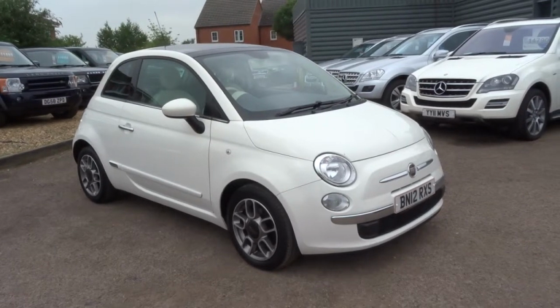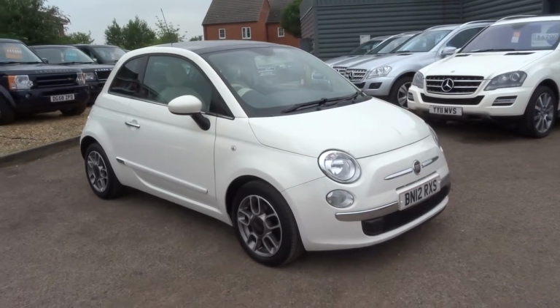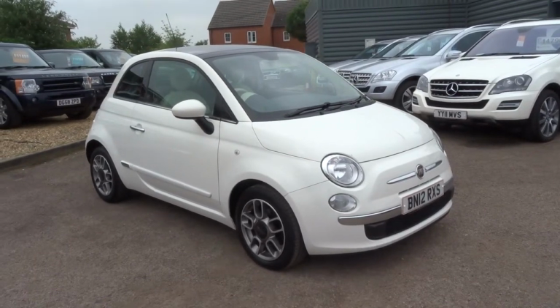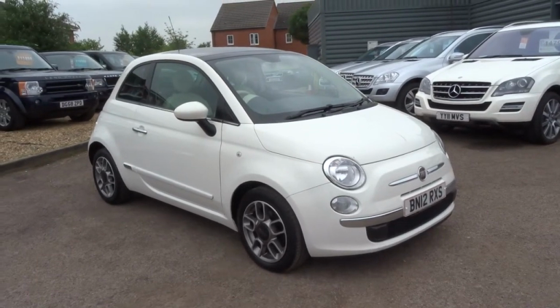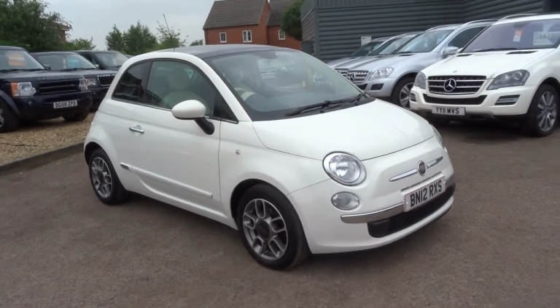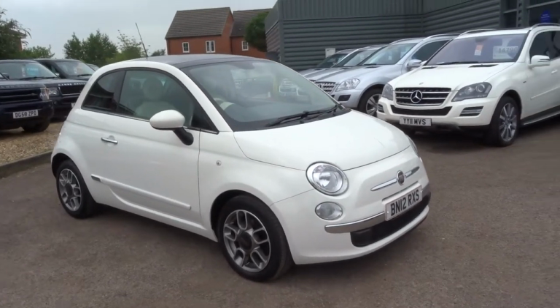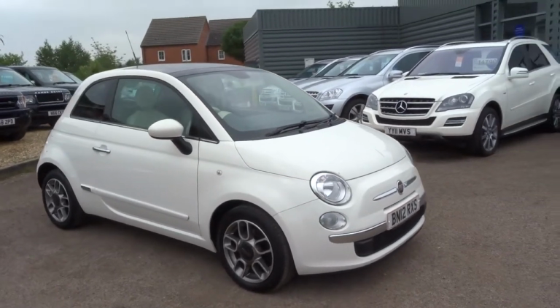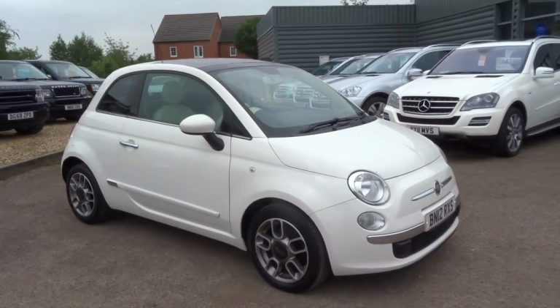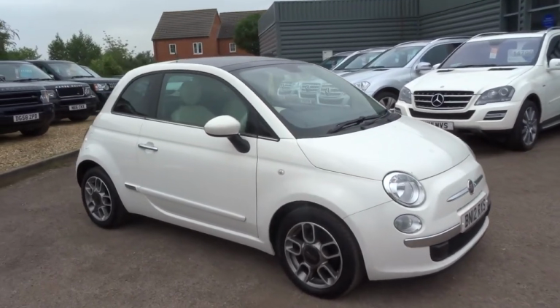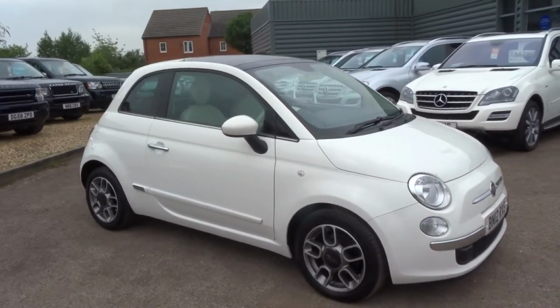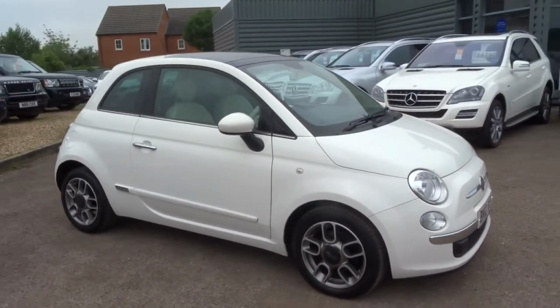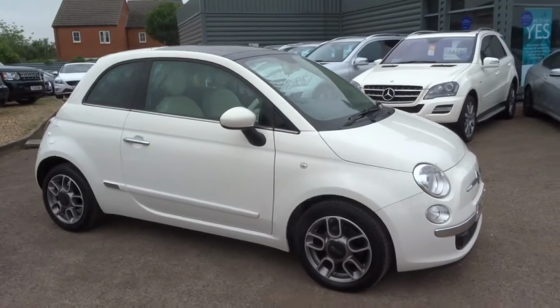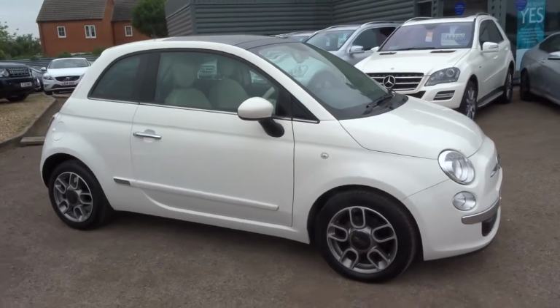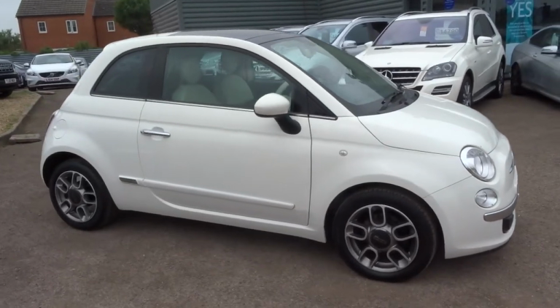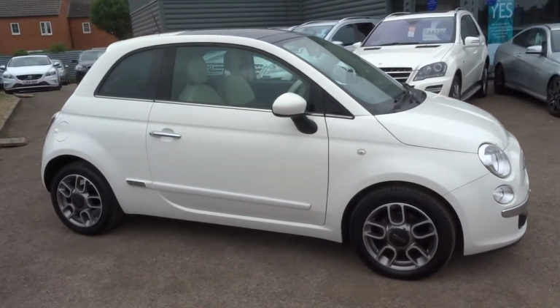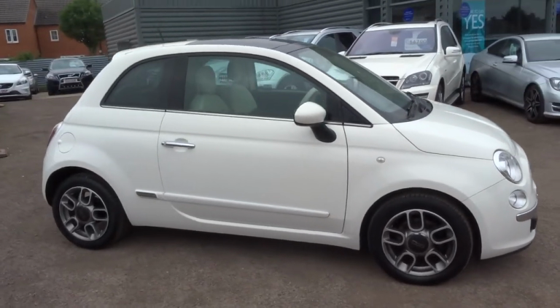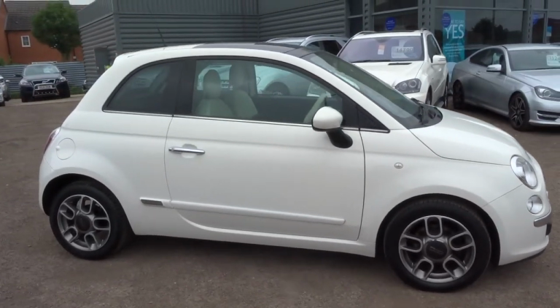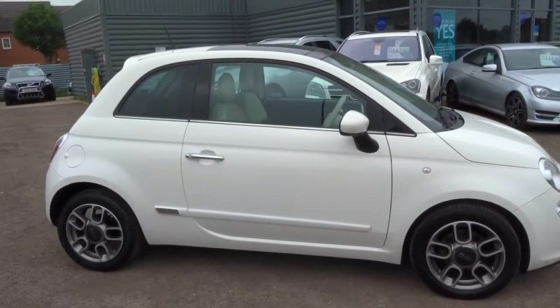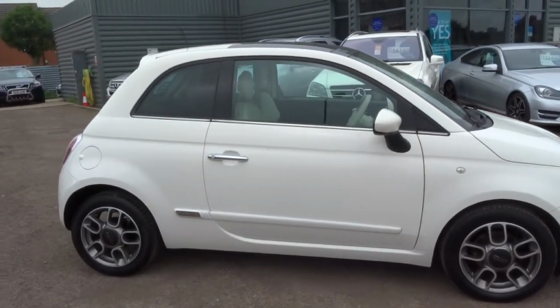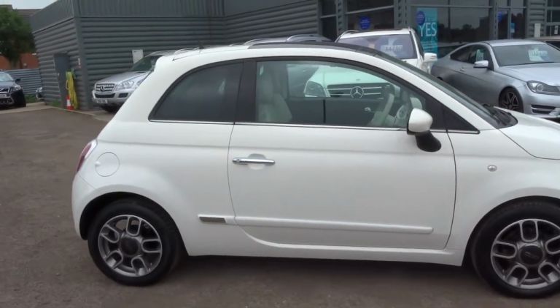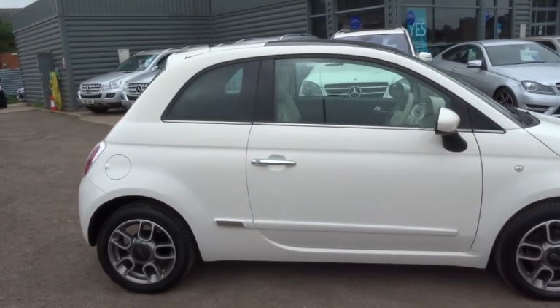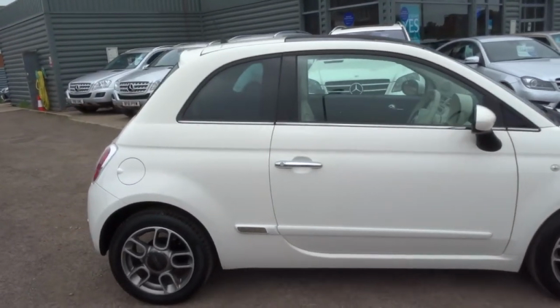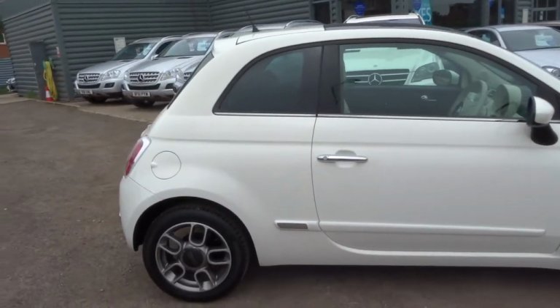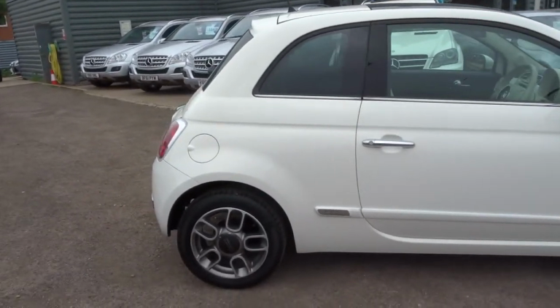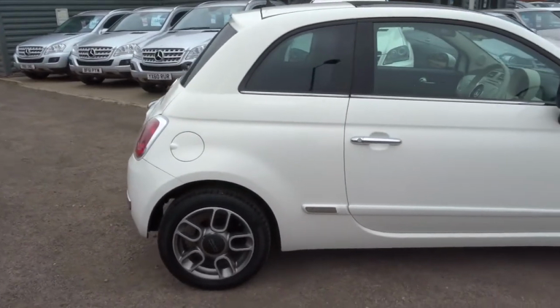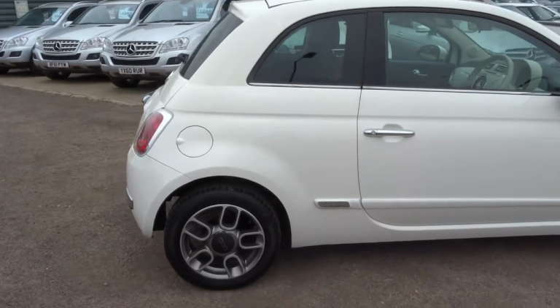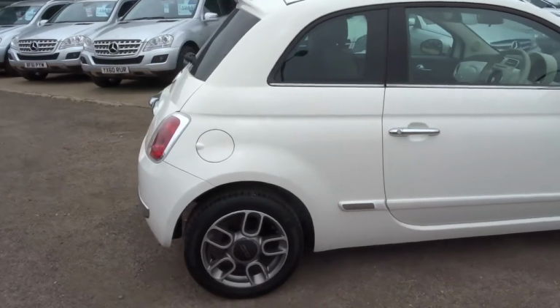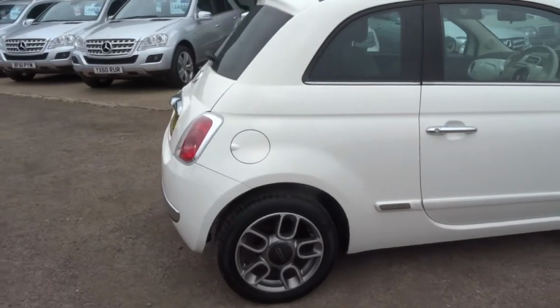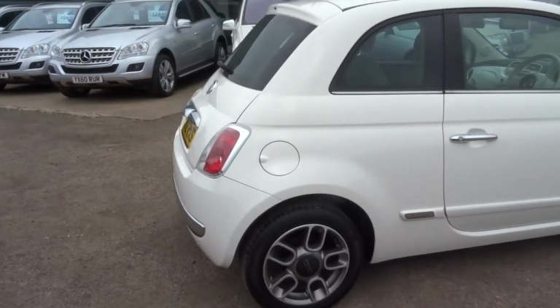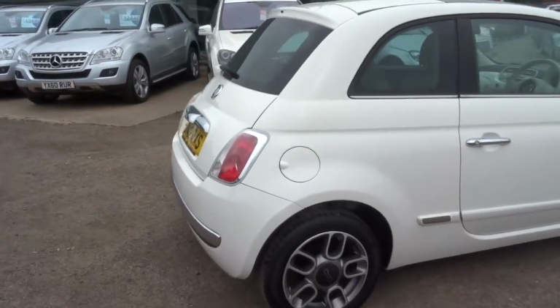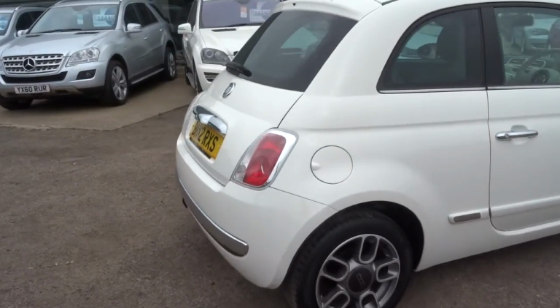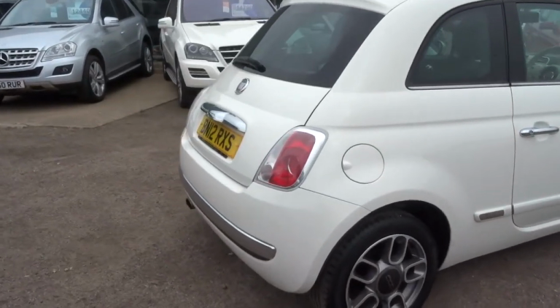Welcome to Country Car. My name is Tom. Just coming into stock is this Fiat 500. This is the Lounge. Absolutely gorgeous little car.